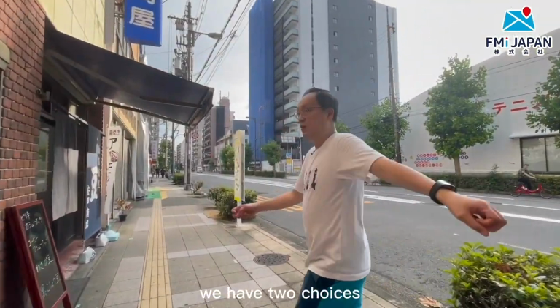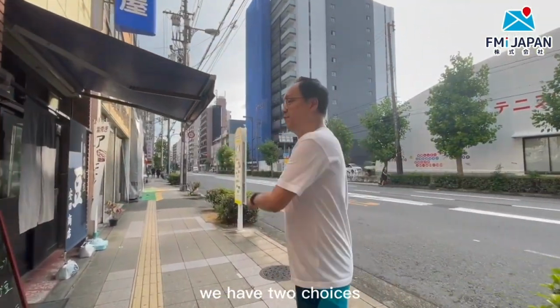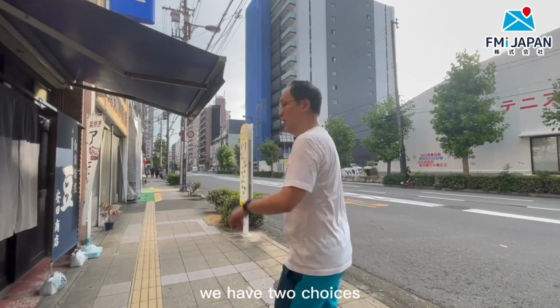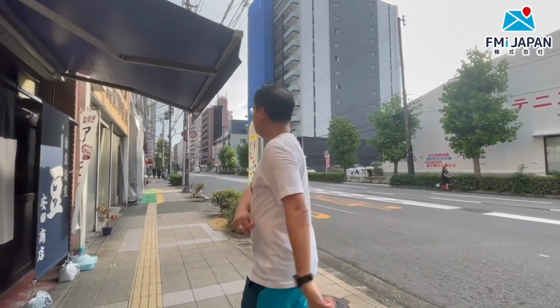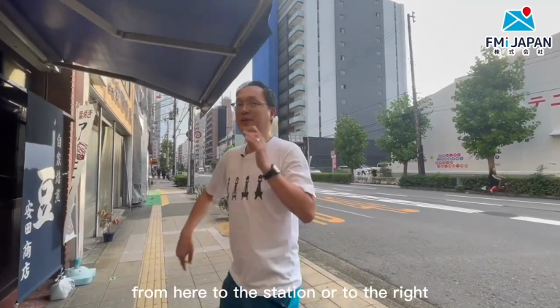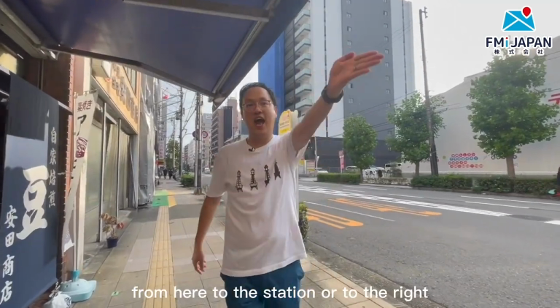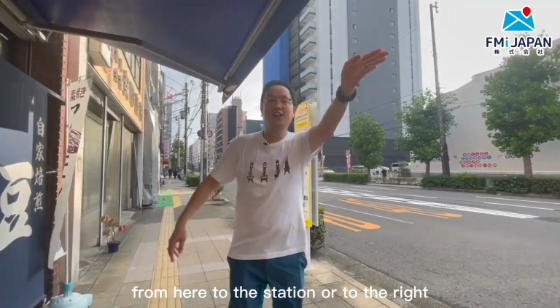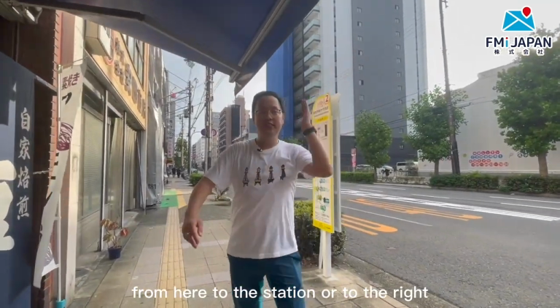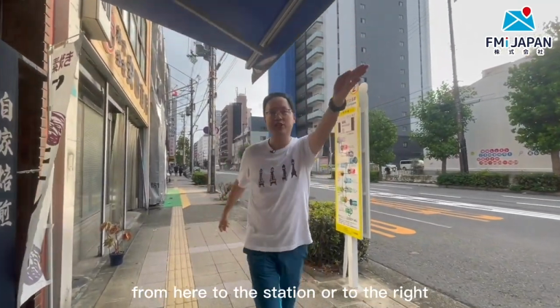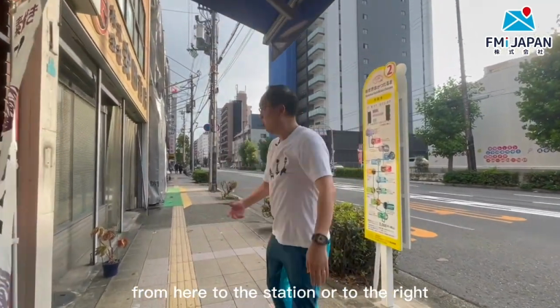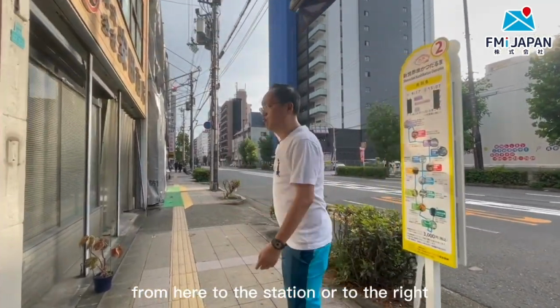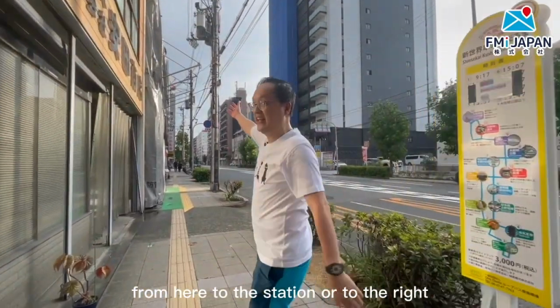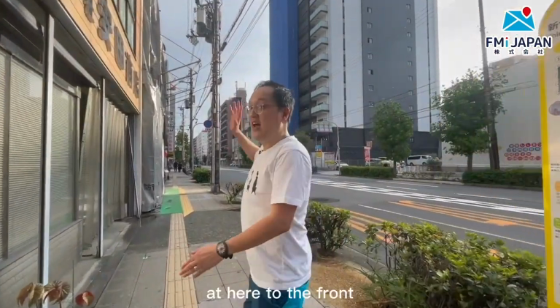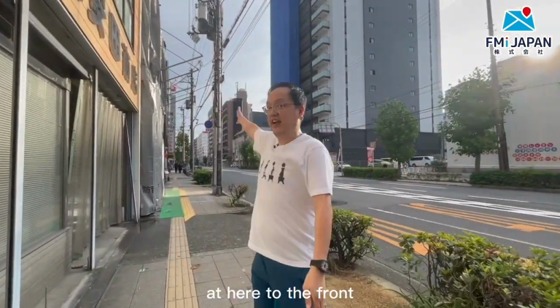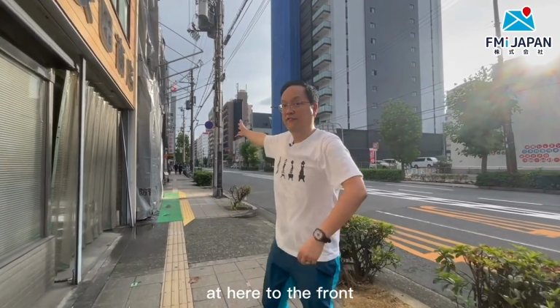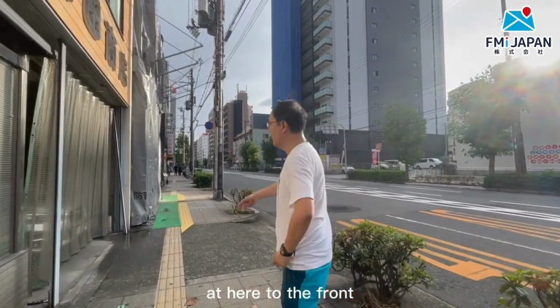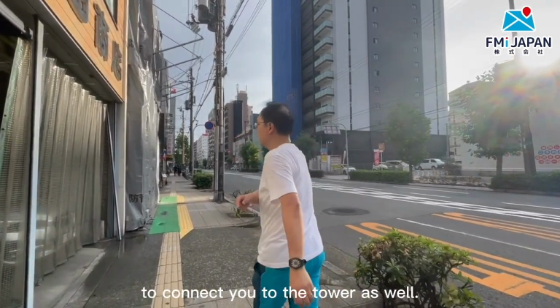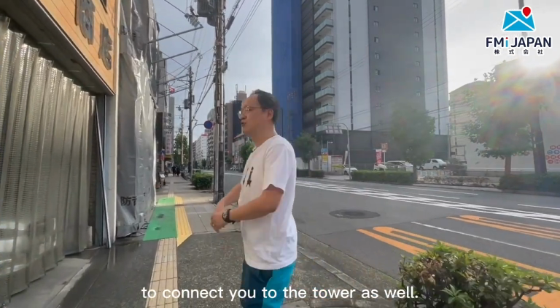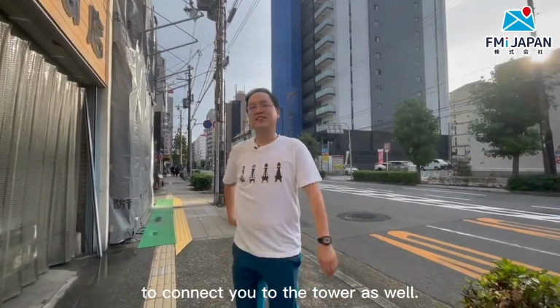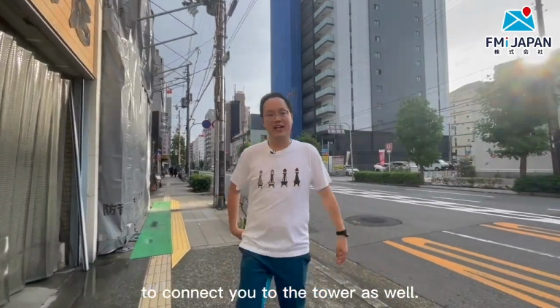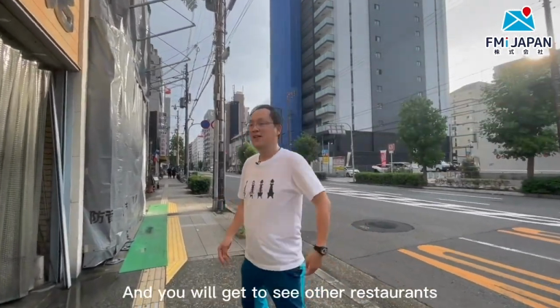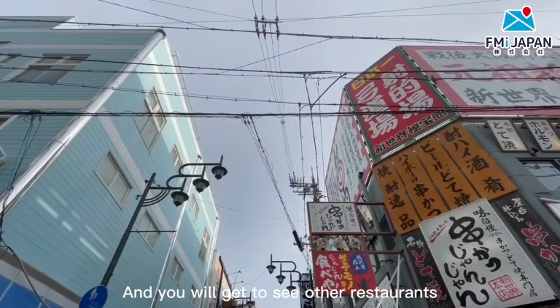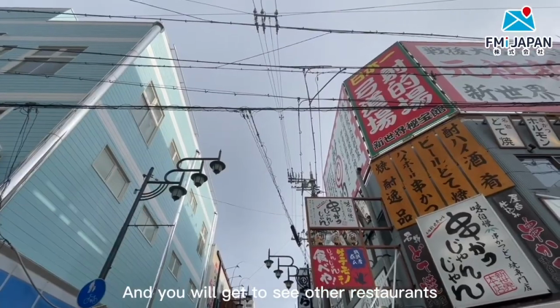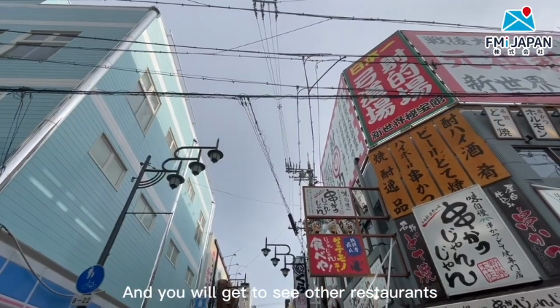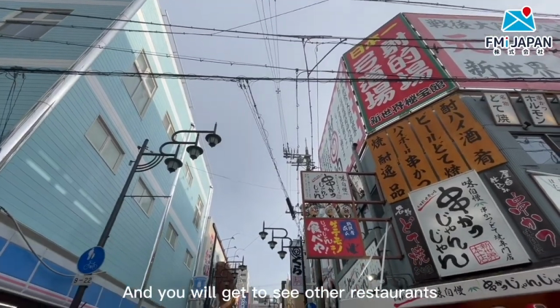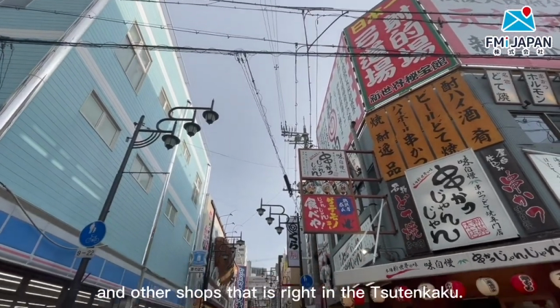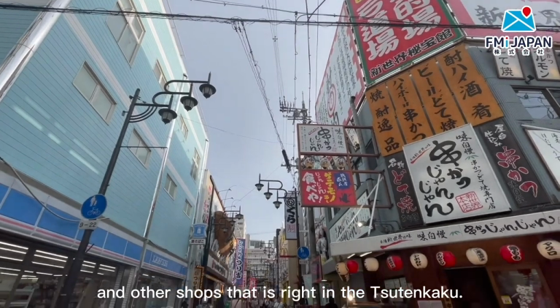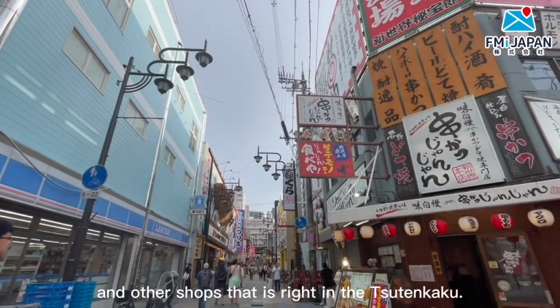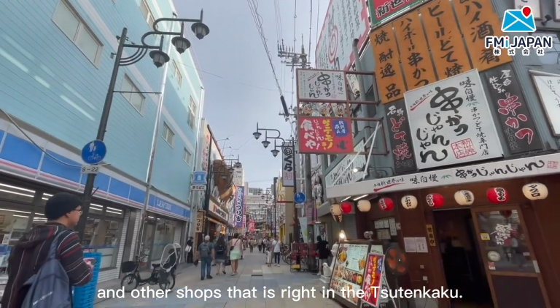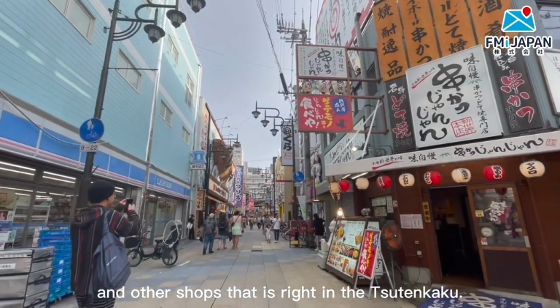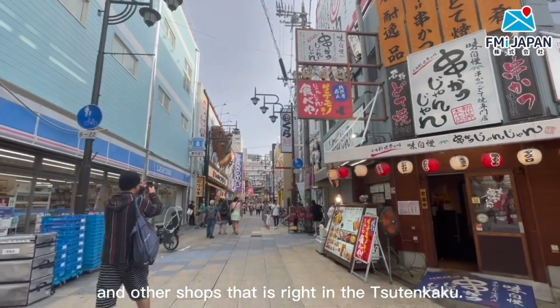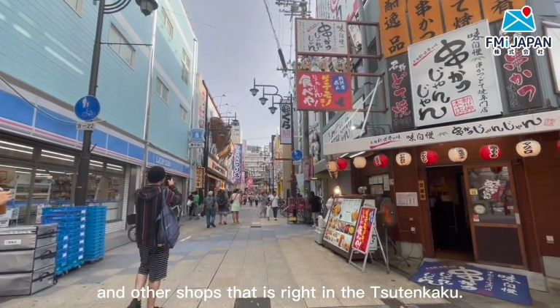We have two choices from here — to the station, or to the right toward the tower. And you will get to see restaurants and shops right in the Tsutankaku area.